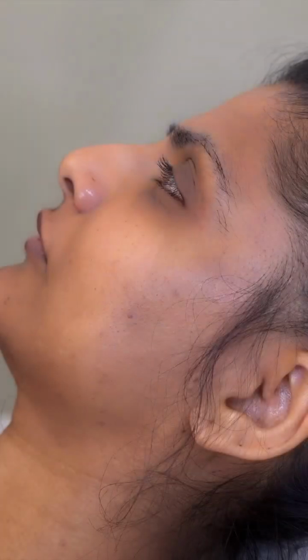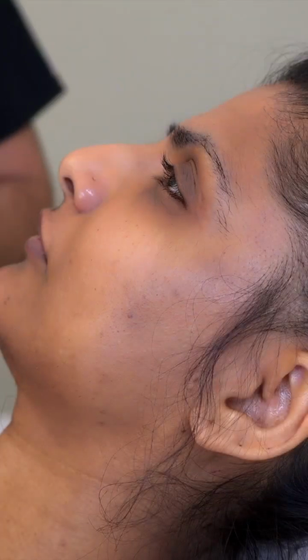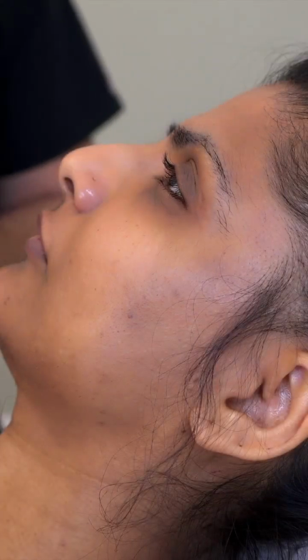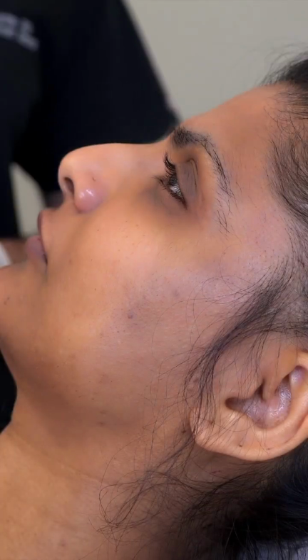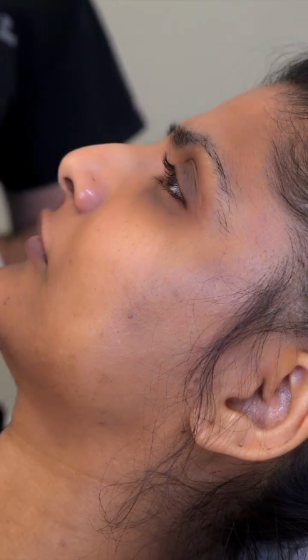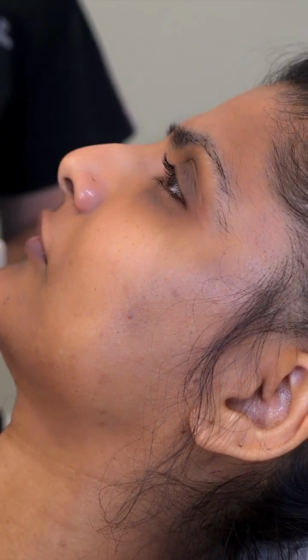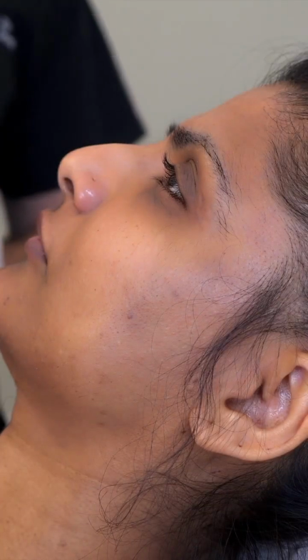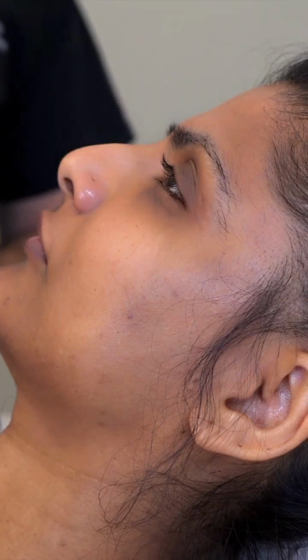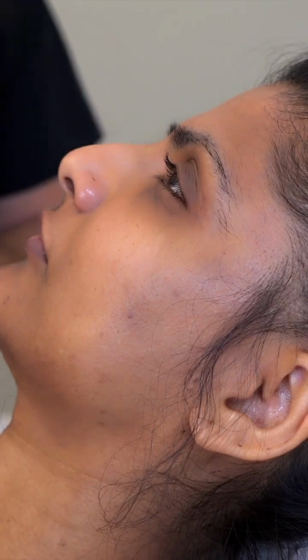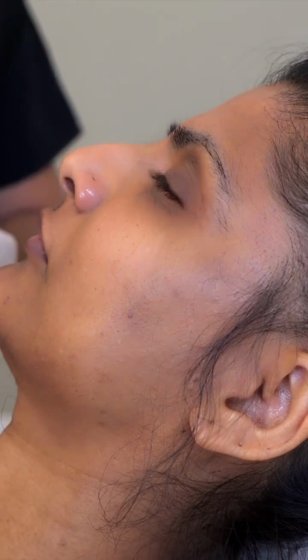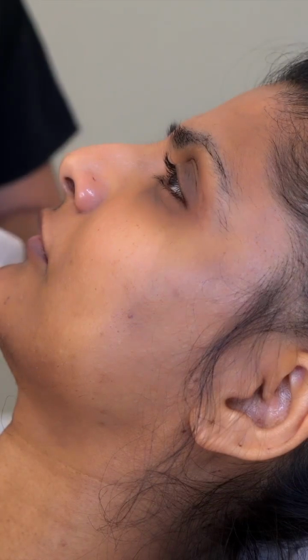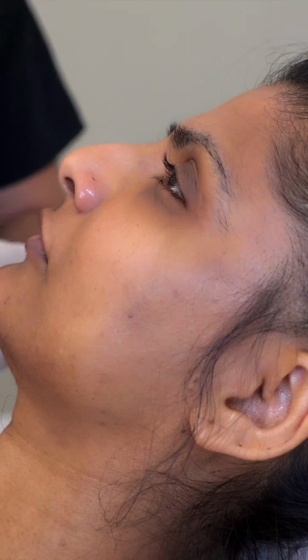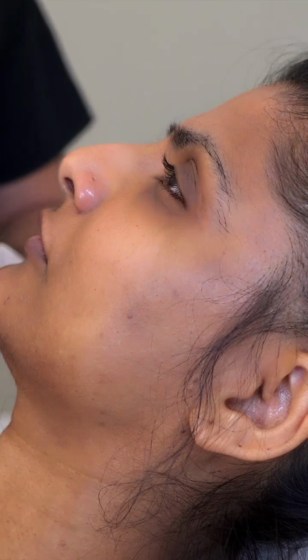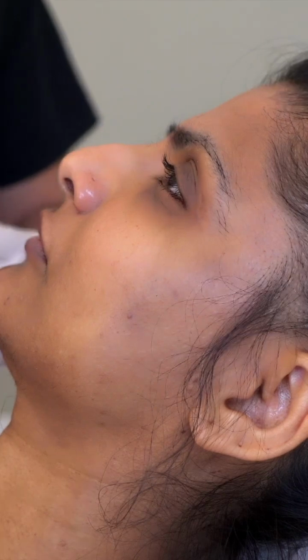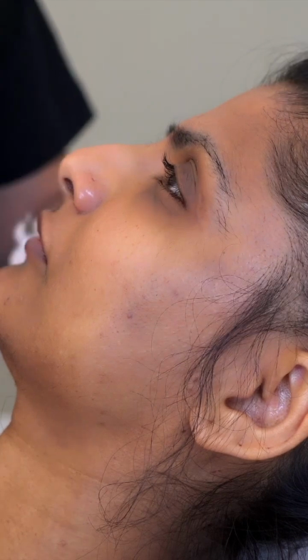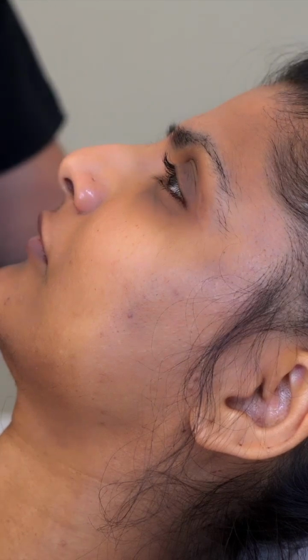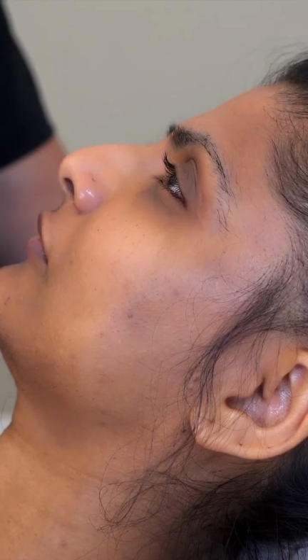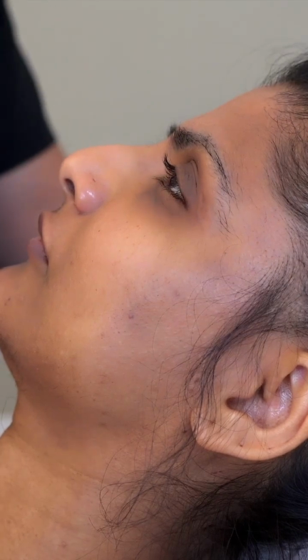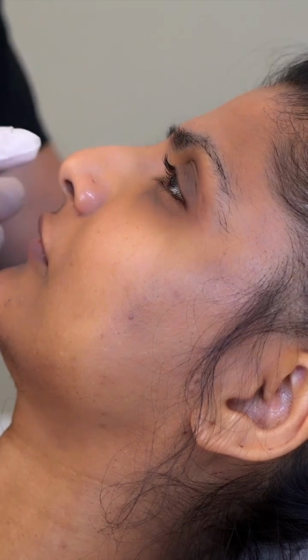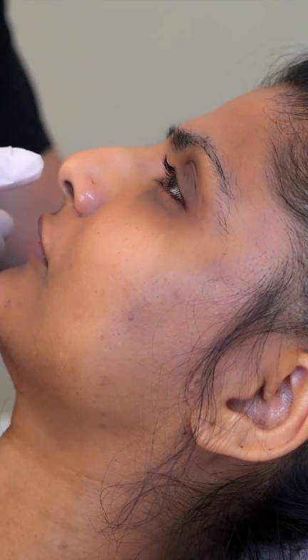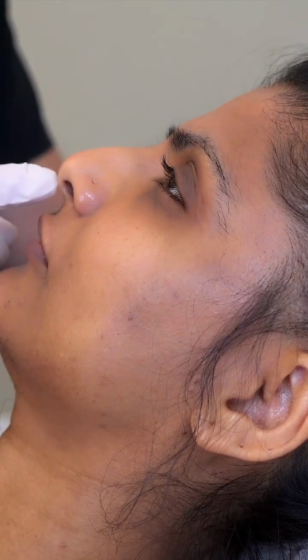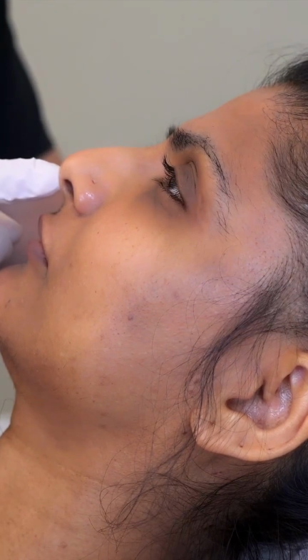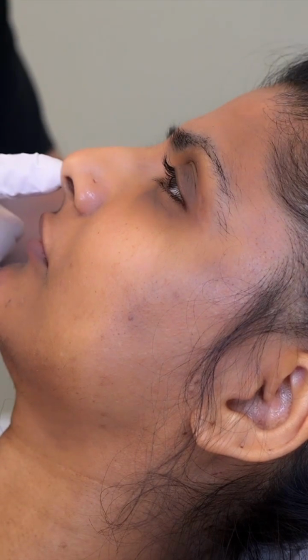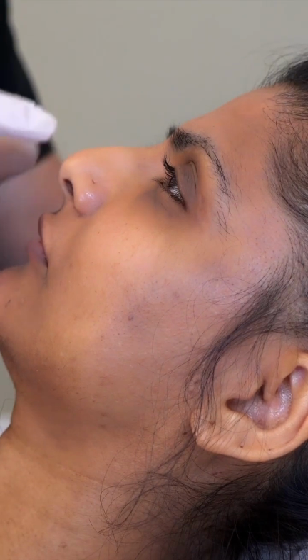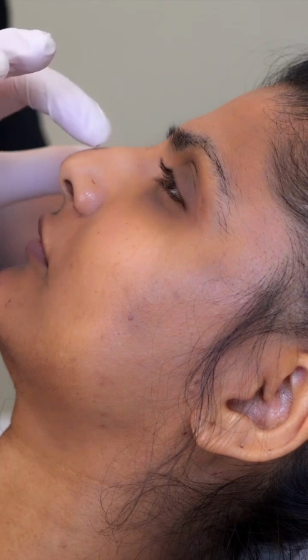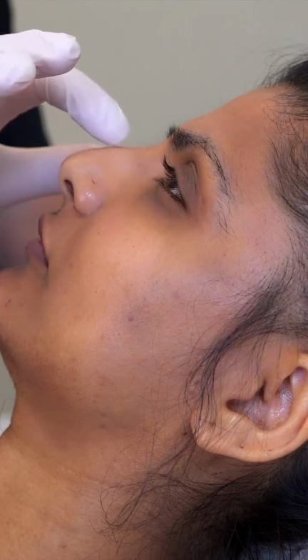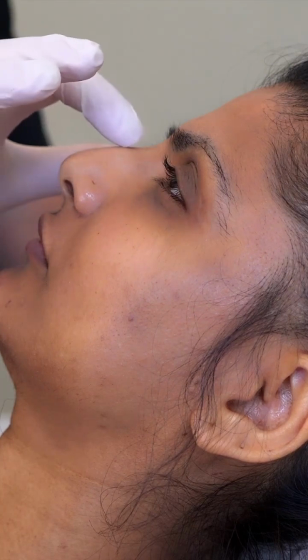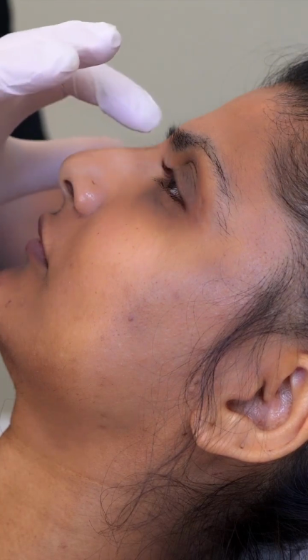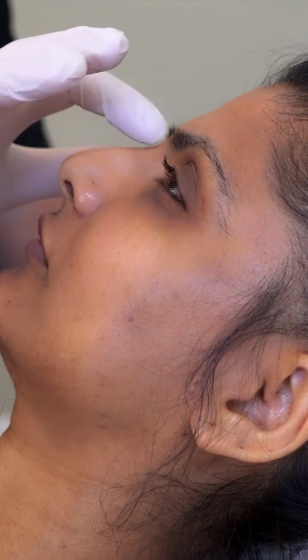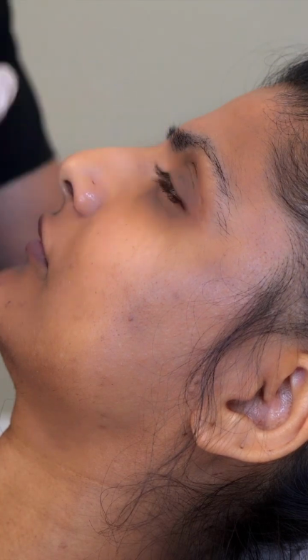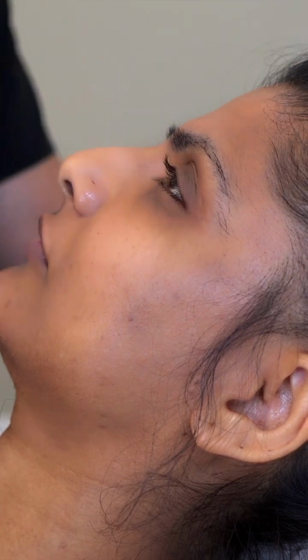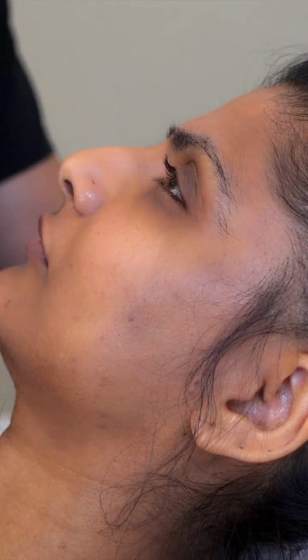Welcome everyone, my name is Dr. Heideria from Harley Street Dermal, and today we're doing the nose reshaping treatment — just with a view to softly lifting the tip, straightening the hump, and lifting out the dent in the bridge here.